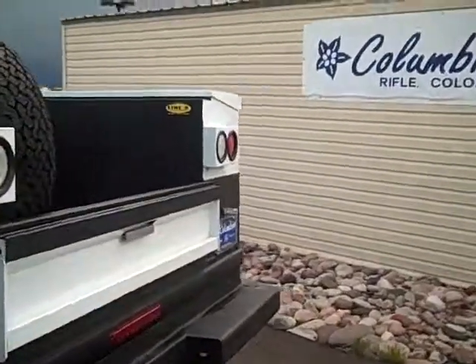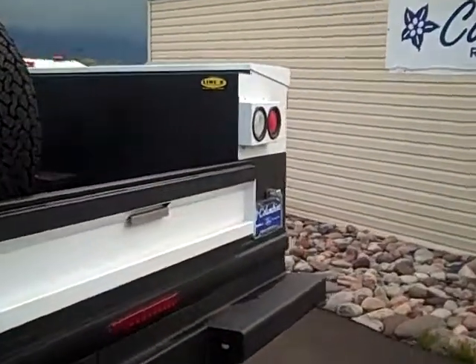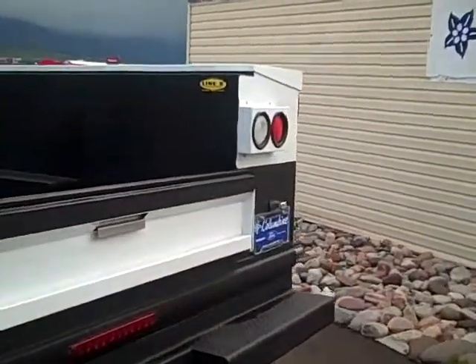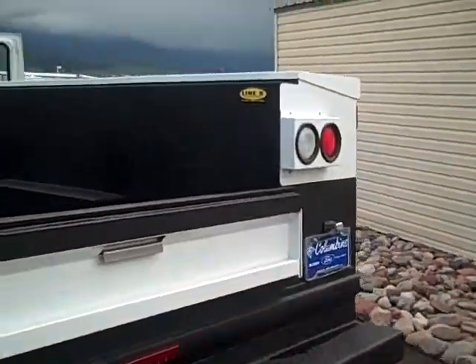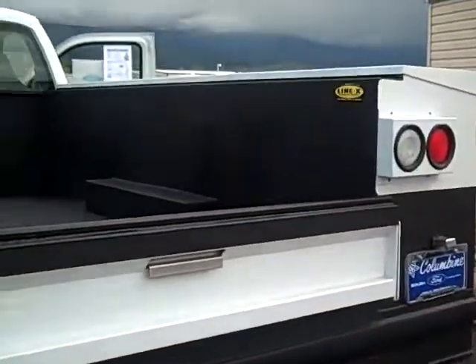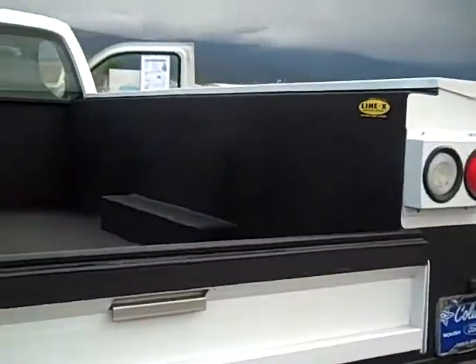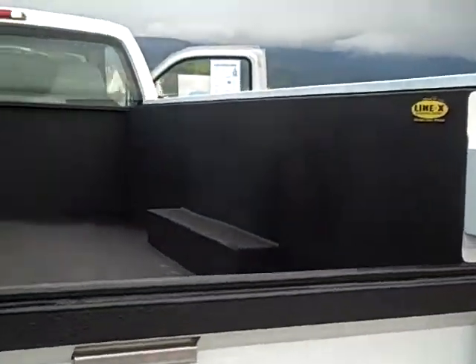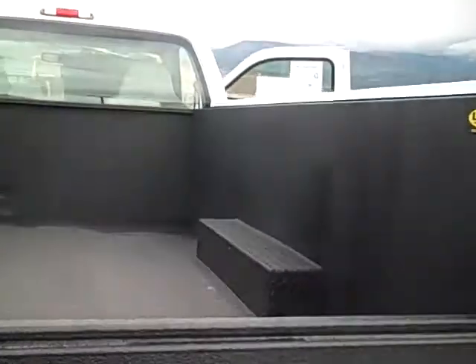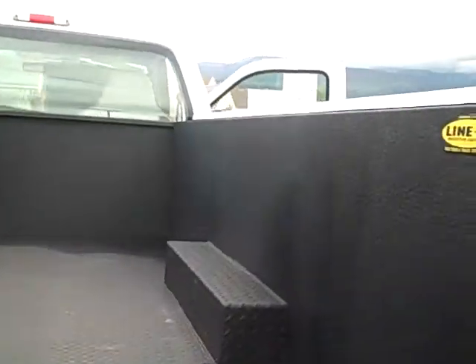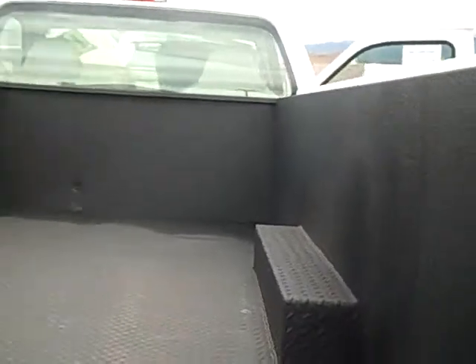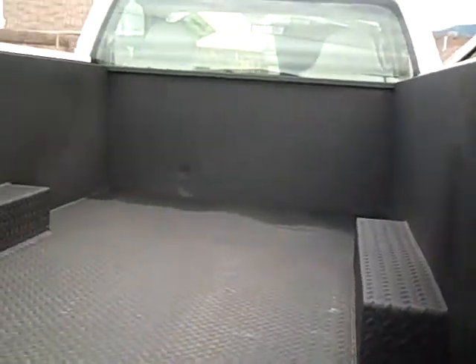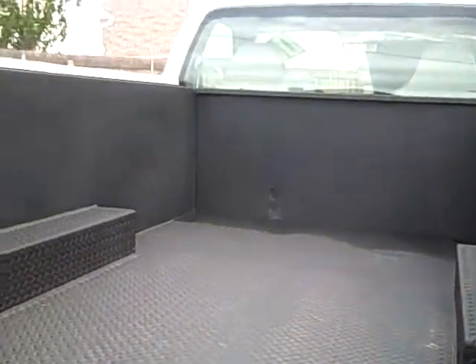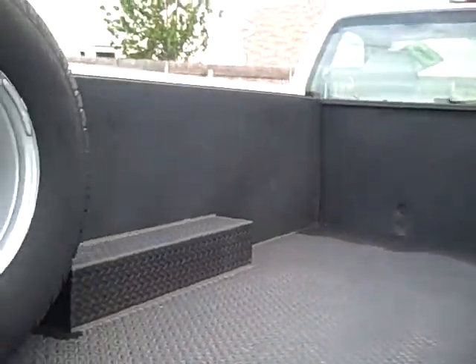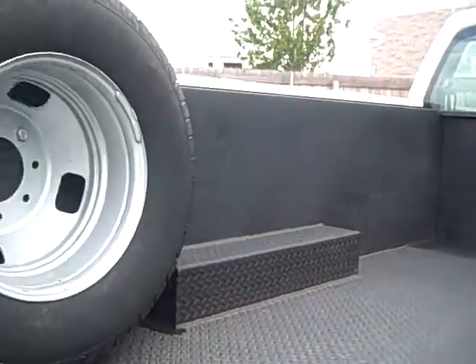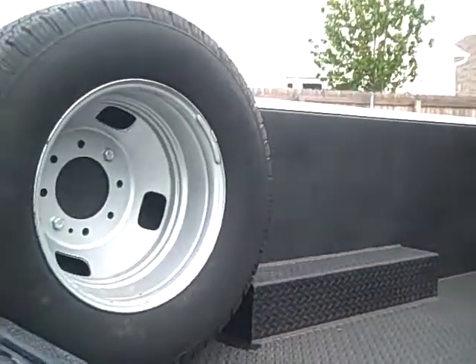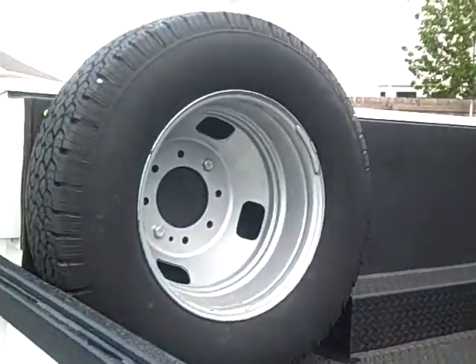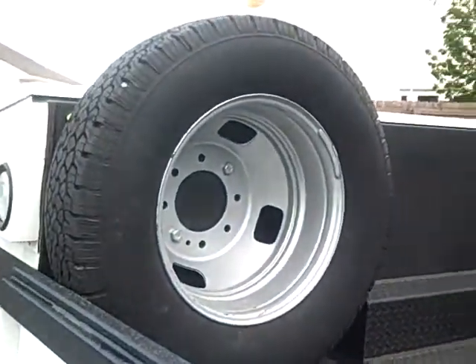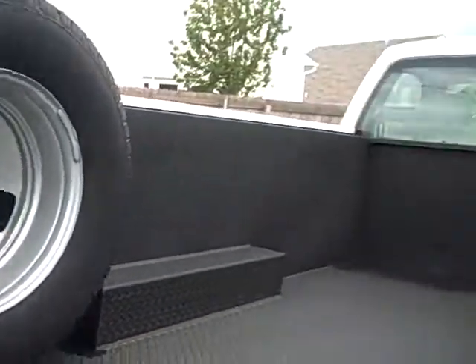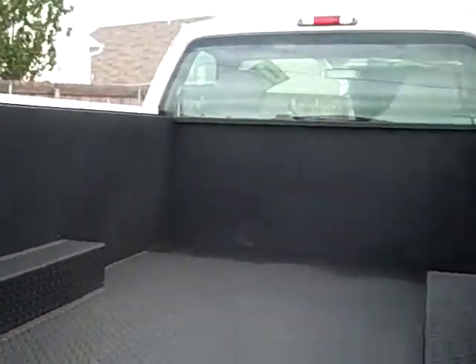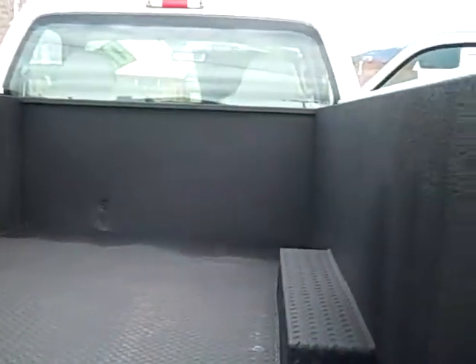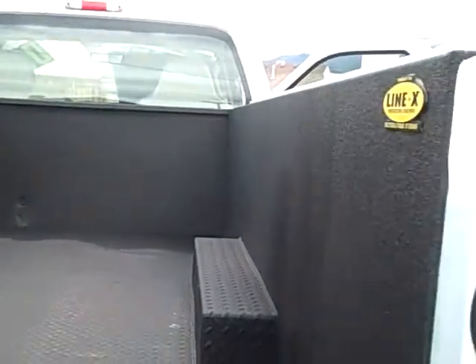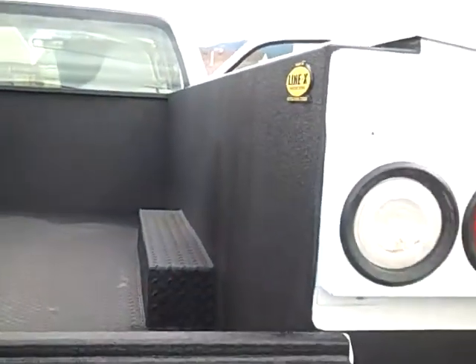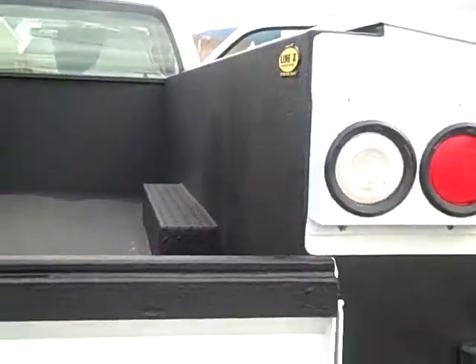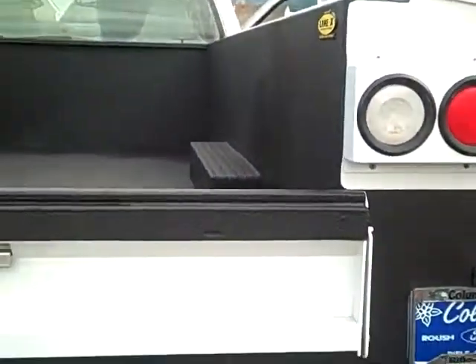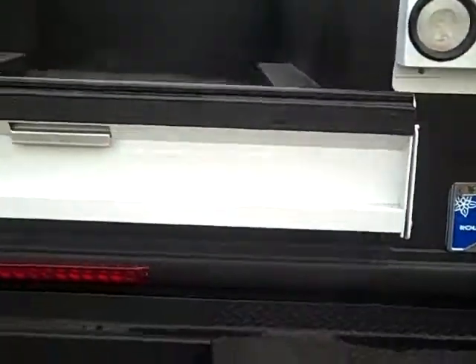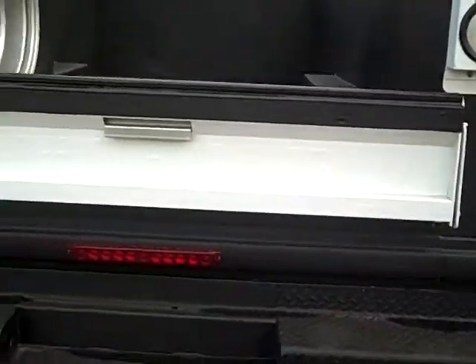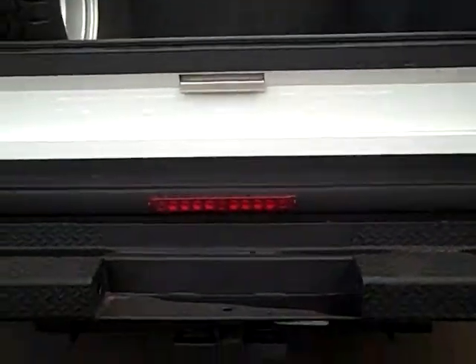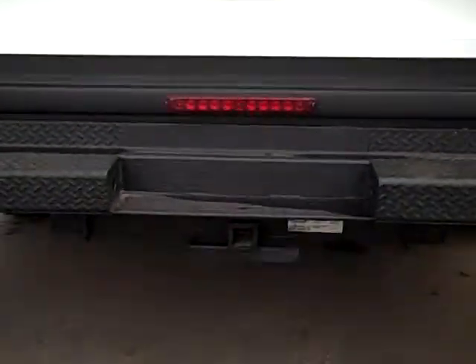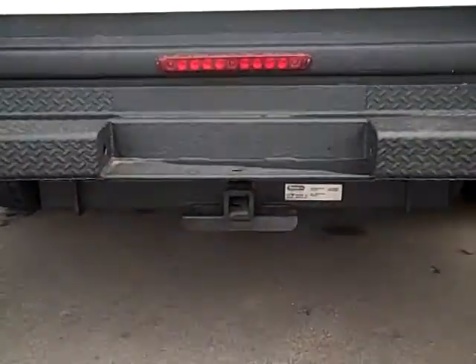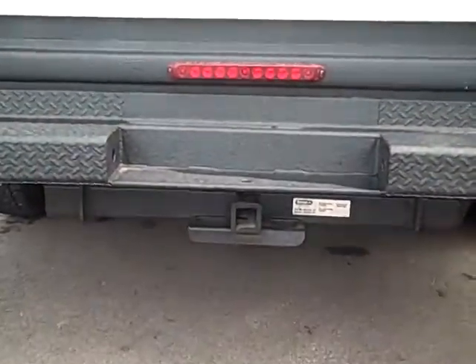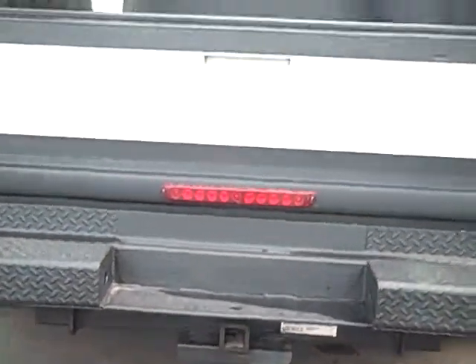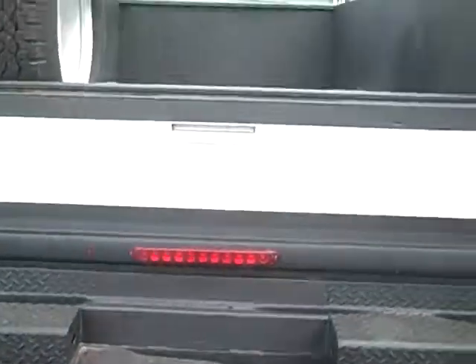The utility bed has a bed liner. Everything's in great shape. I've got a trailer tow package on this too.